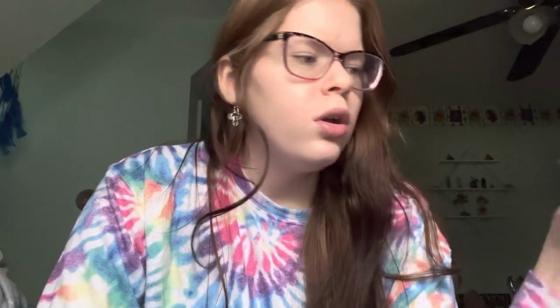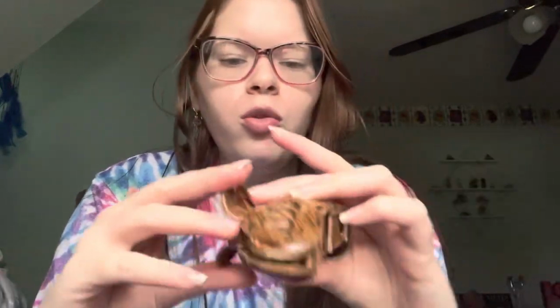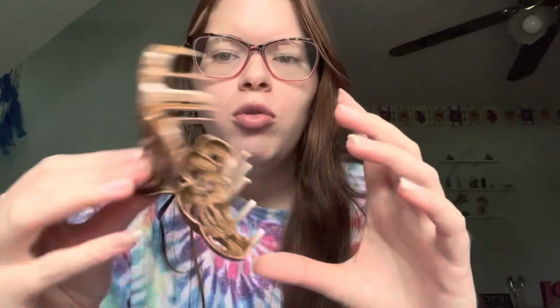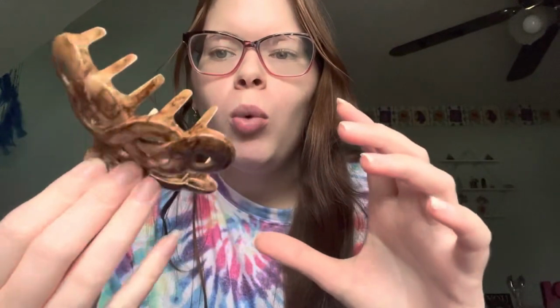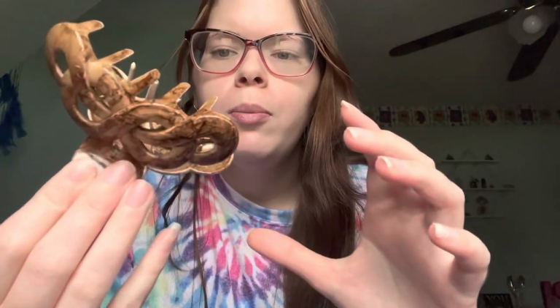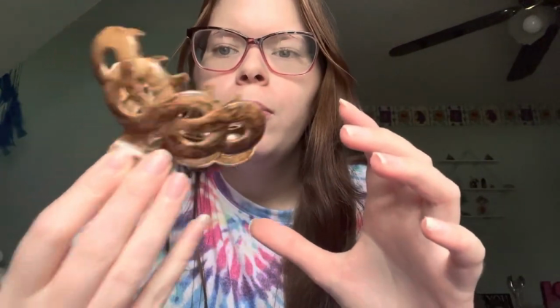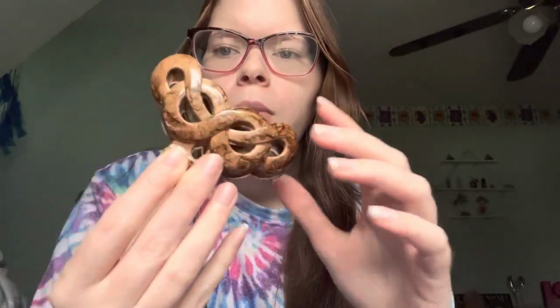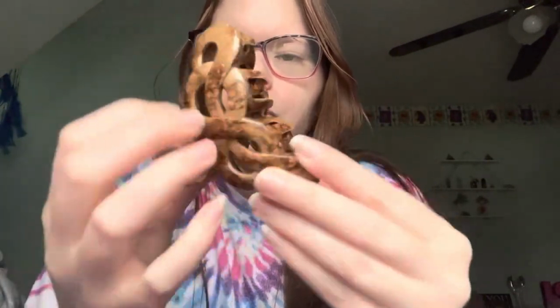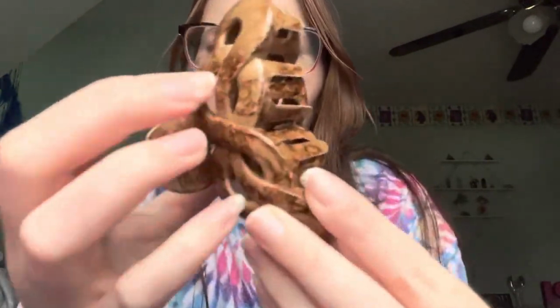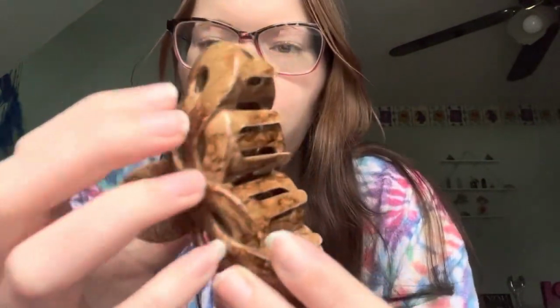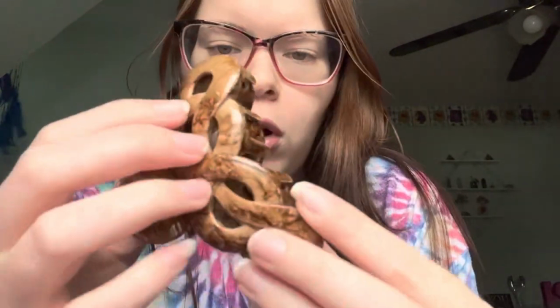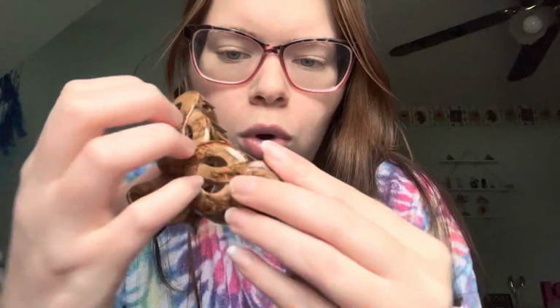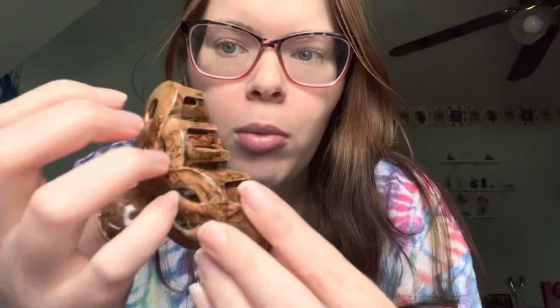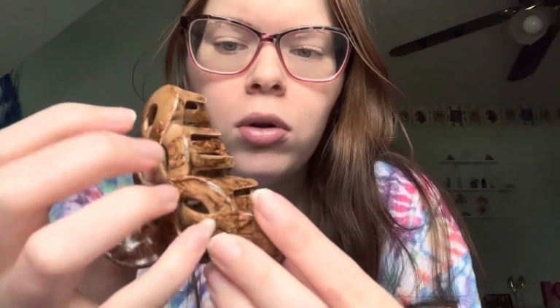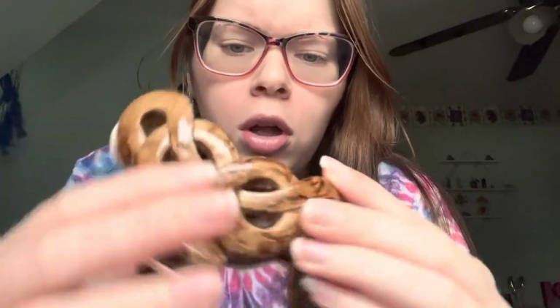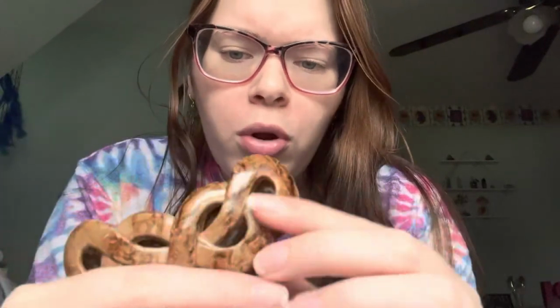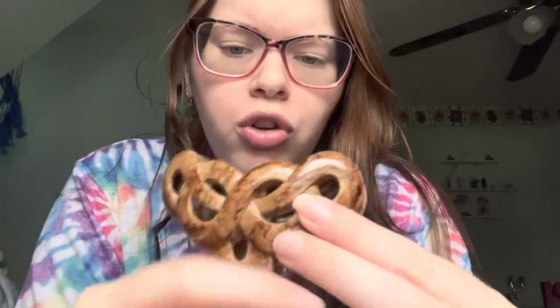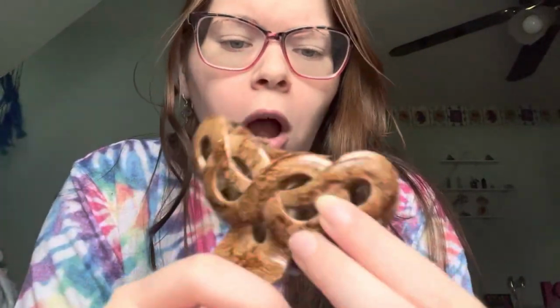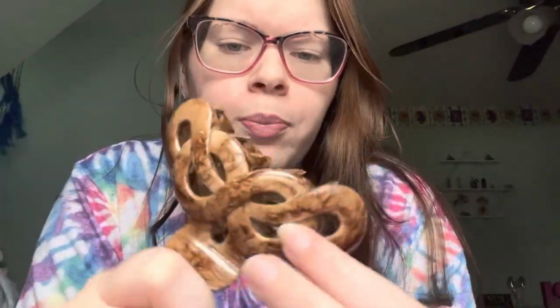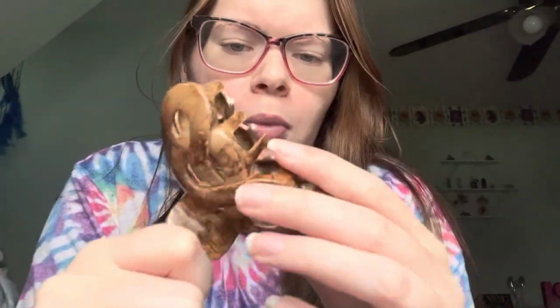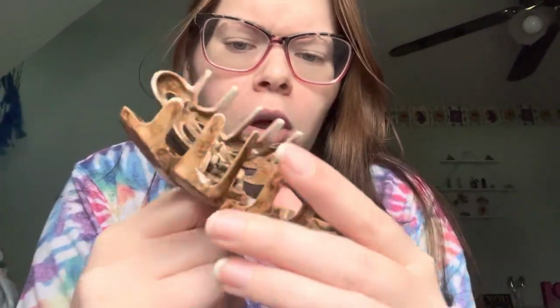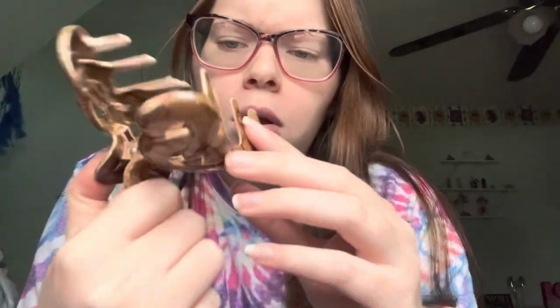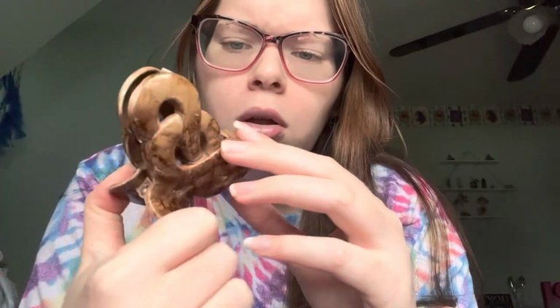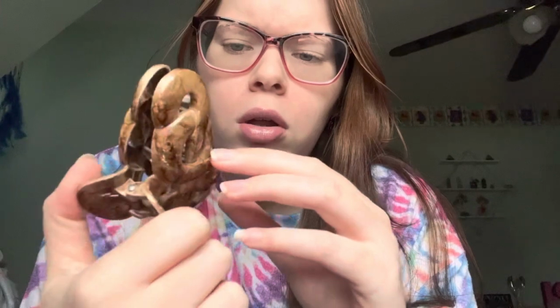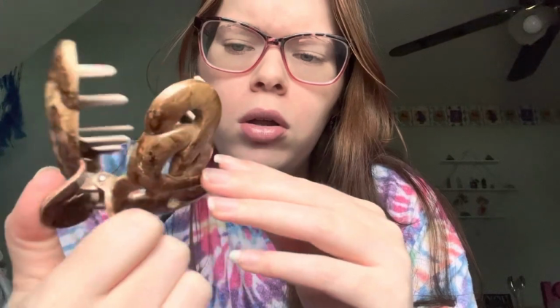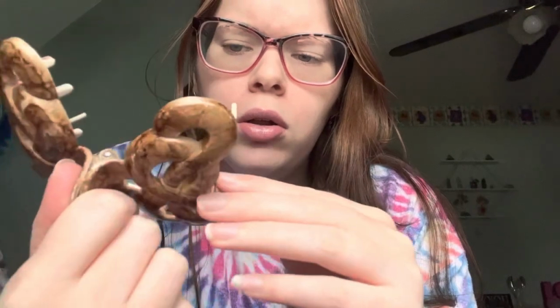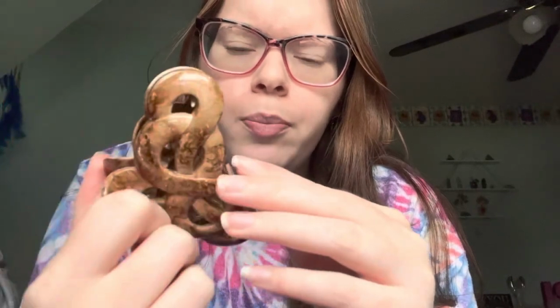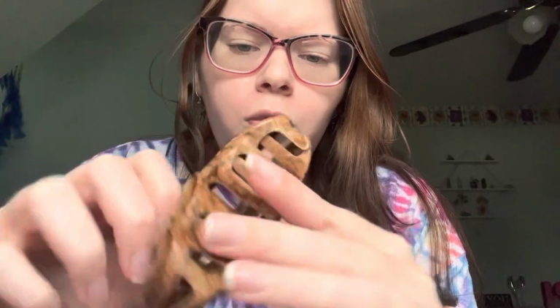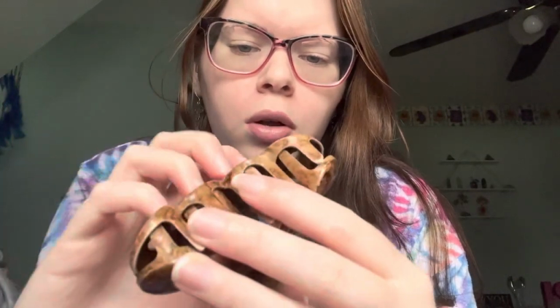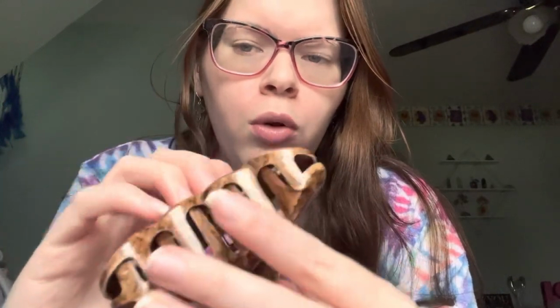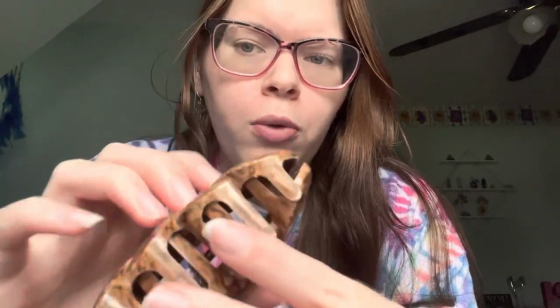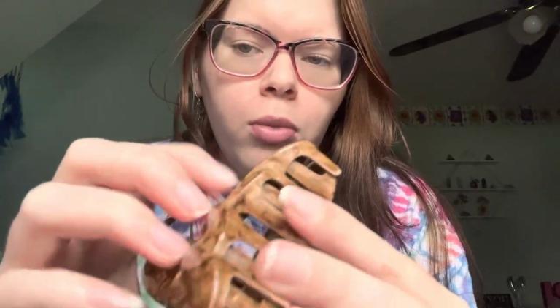Next we have this brown one. This is definitely from the dollar store, I remember. I wear this one sometimes — not a lot, but sometimes.